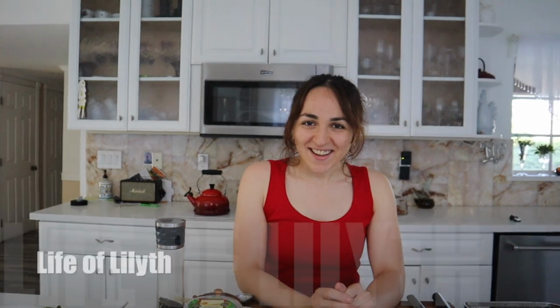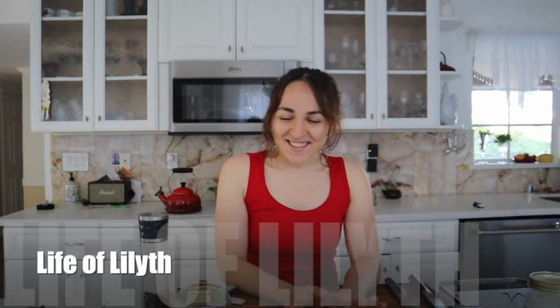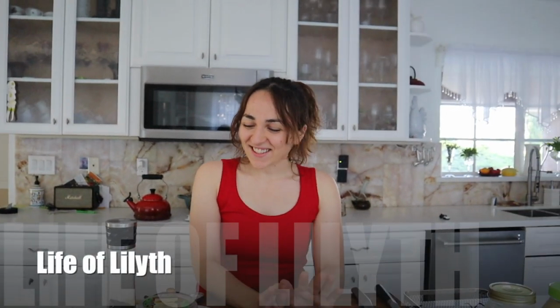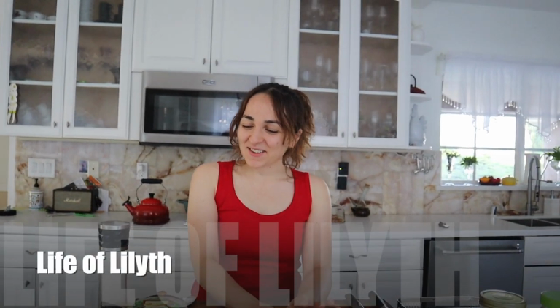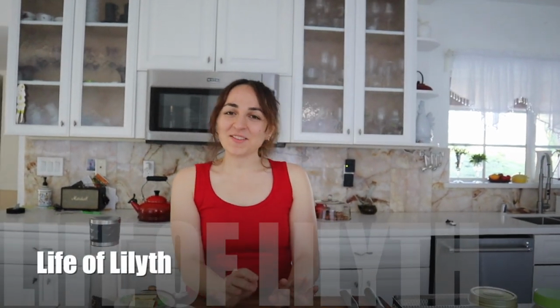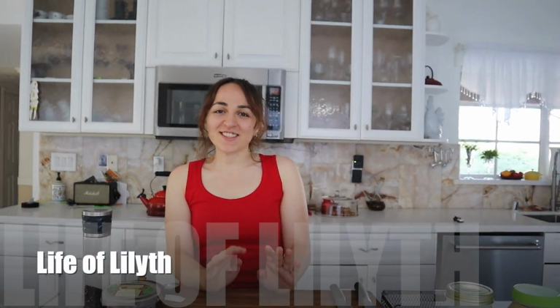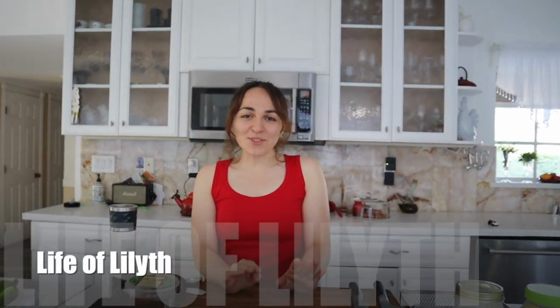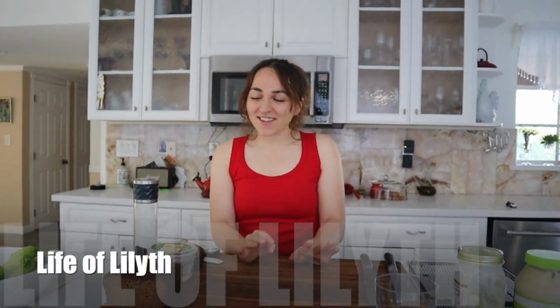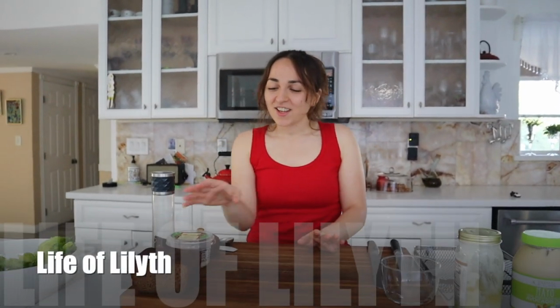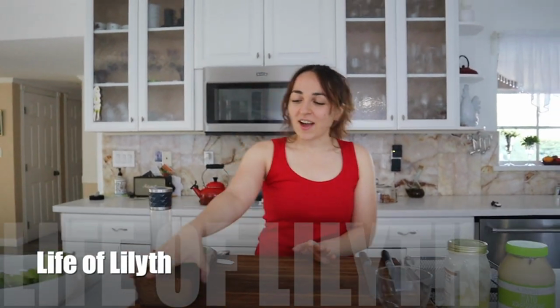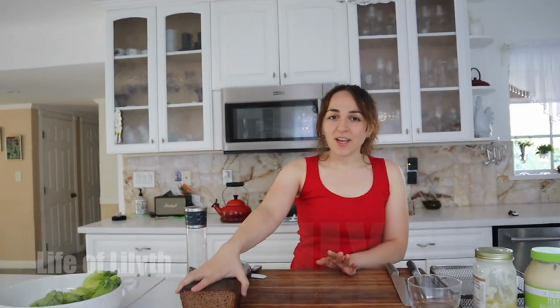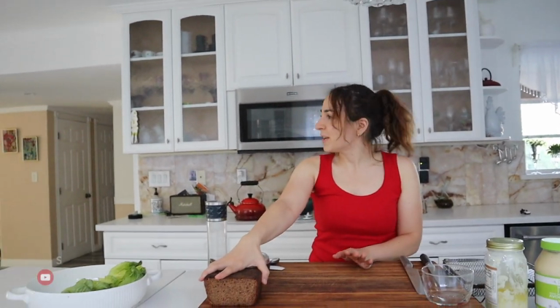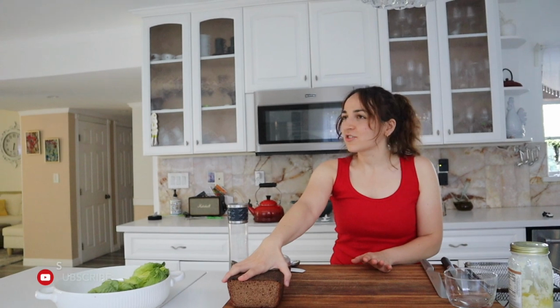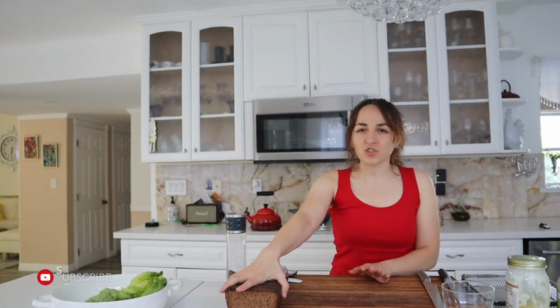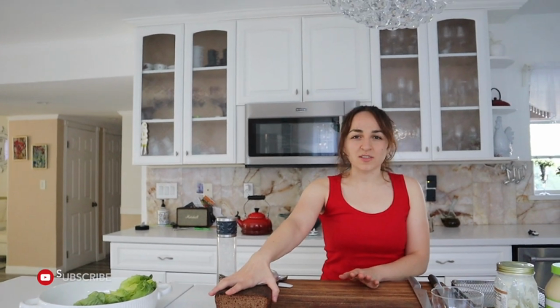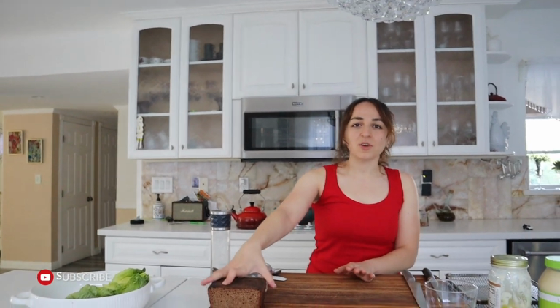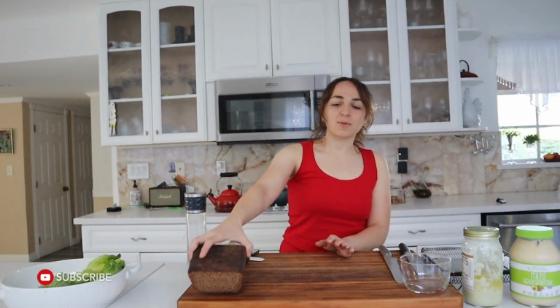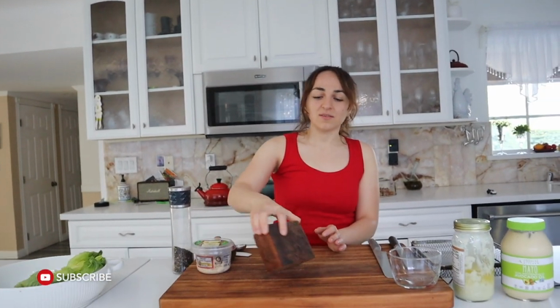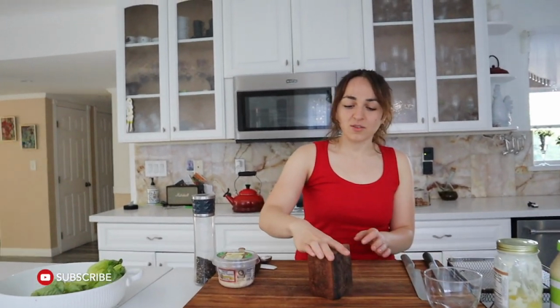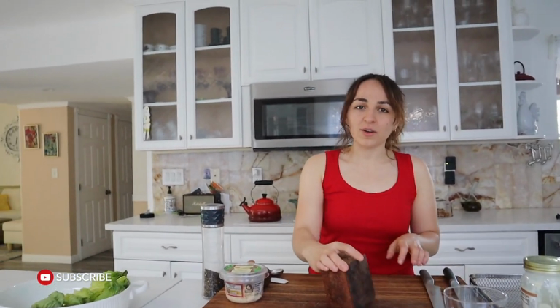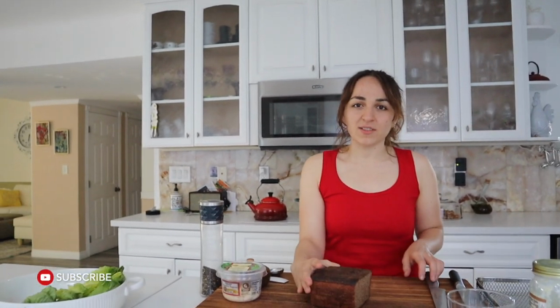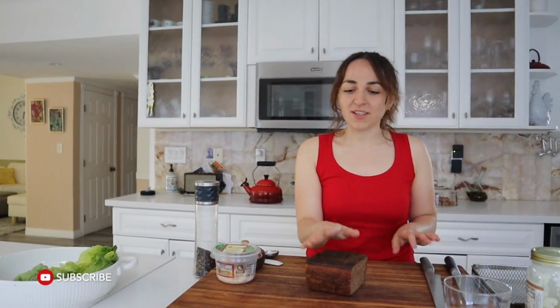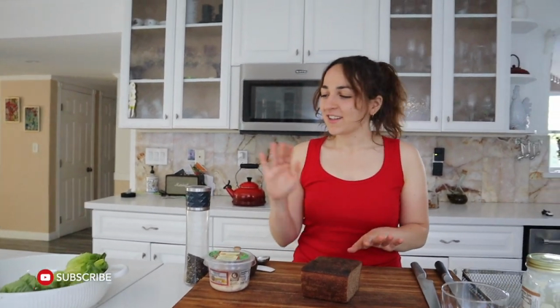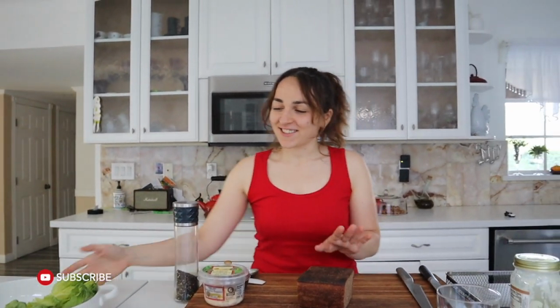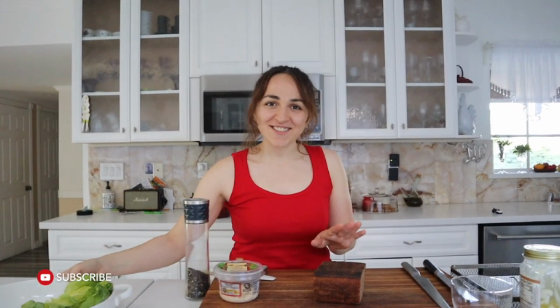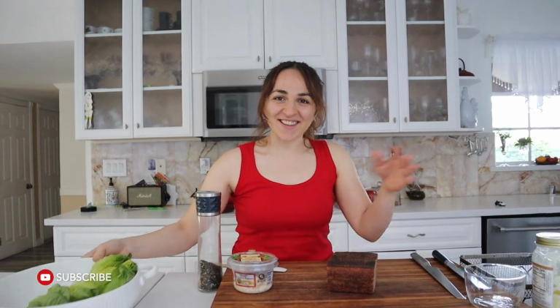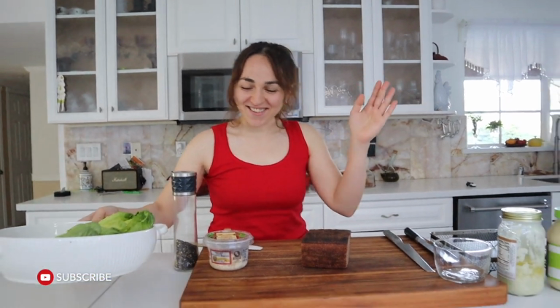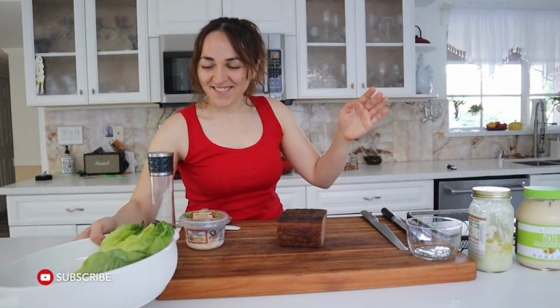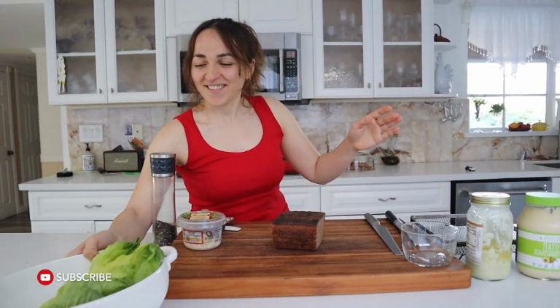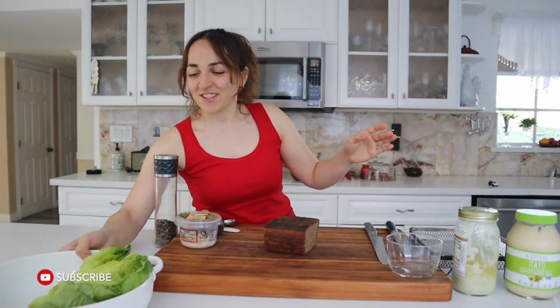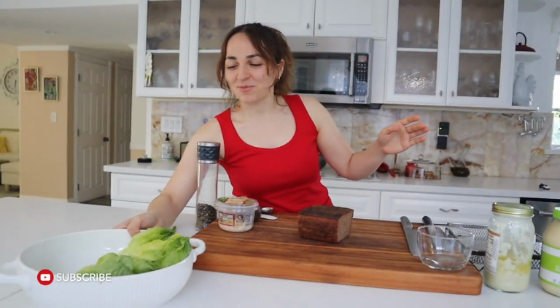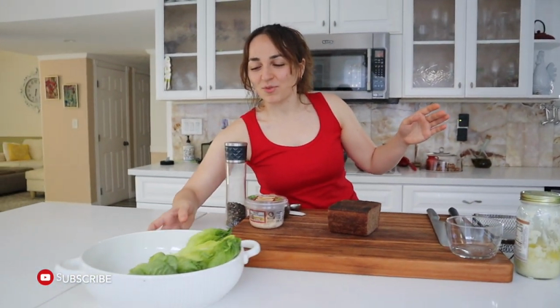Hey guys, today we're going to be making a simple salad. We haven't made this in such a long time though. It's been quite a while since we made Caesar salad. With the drum roll.